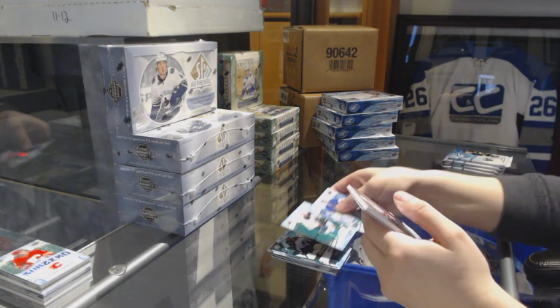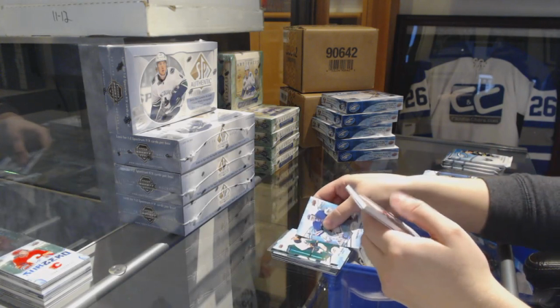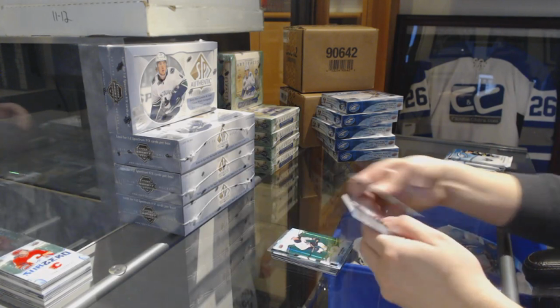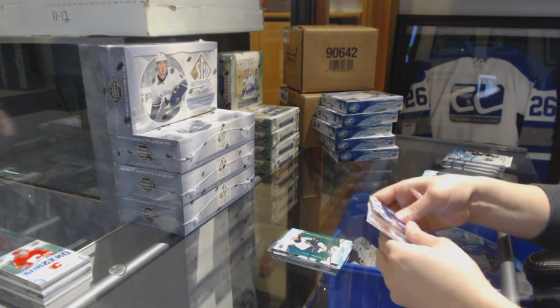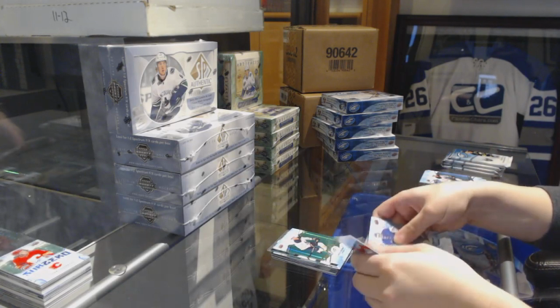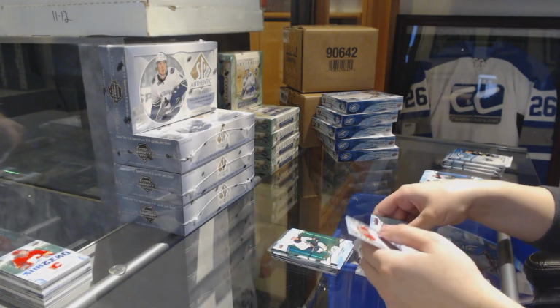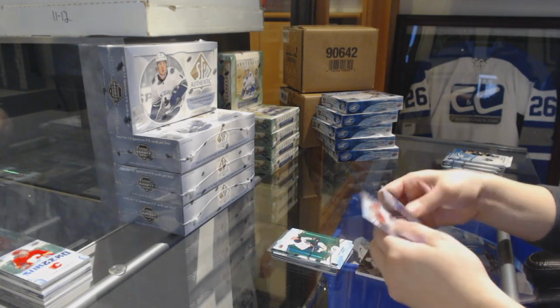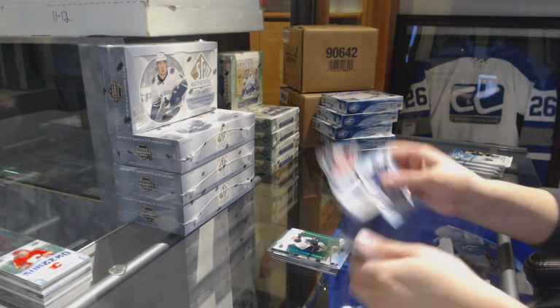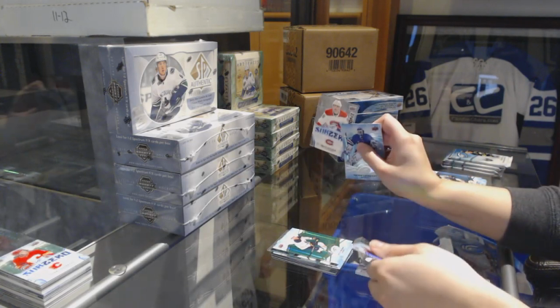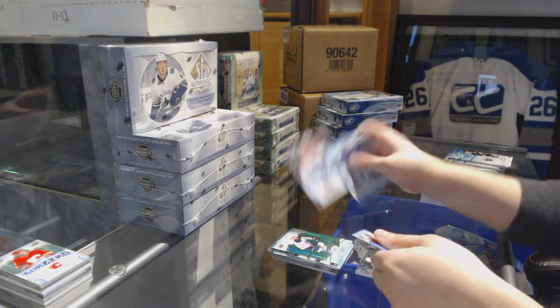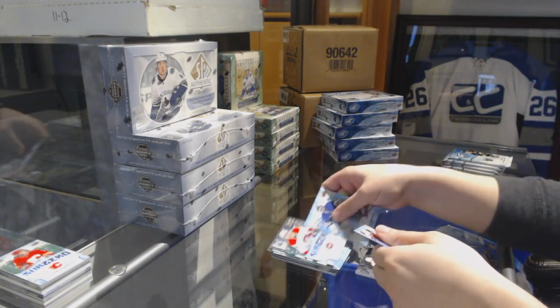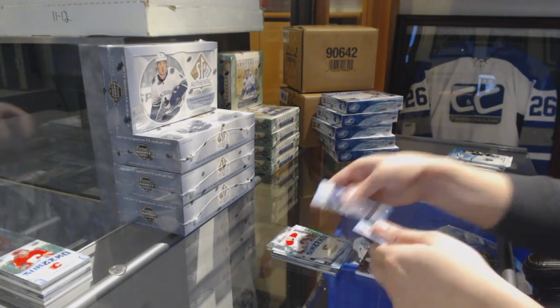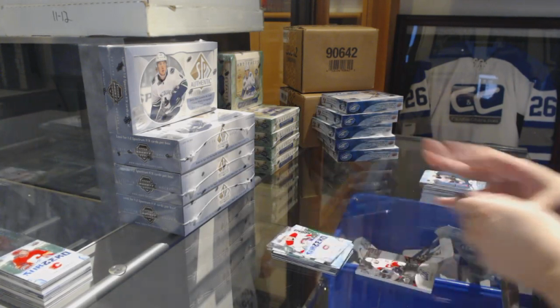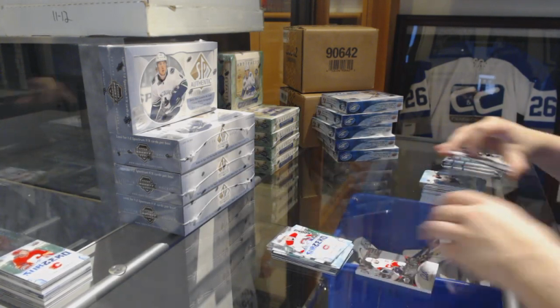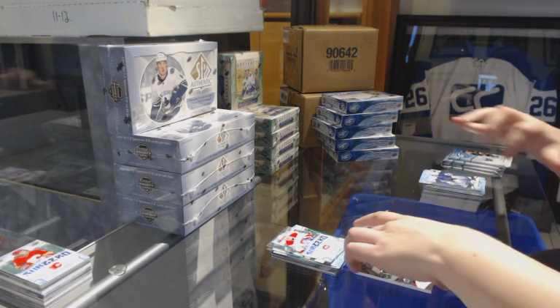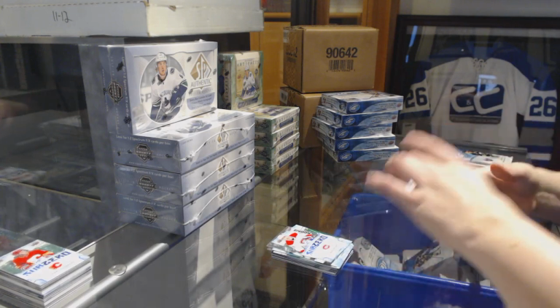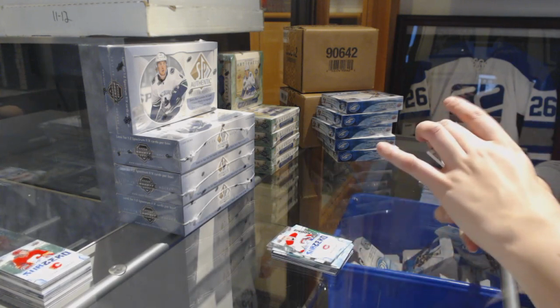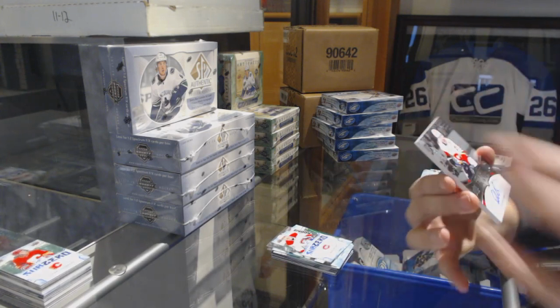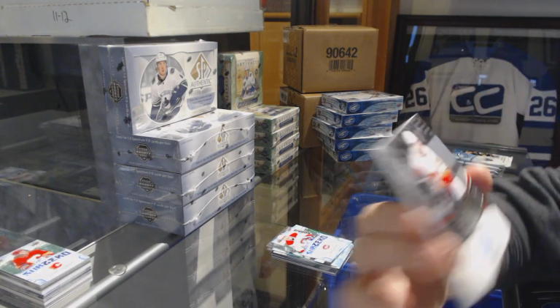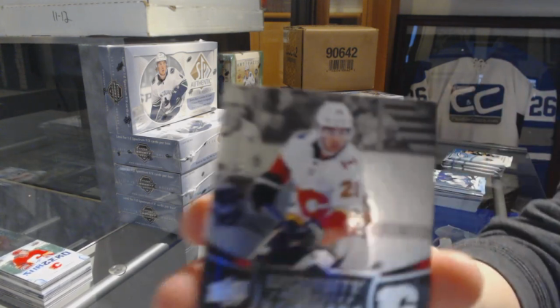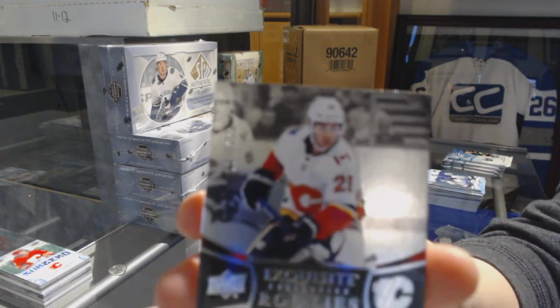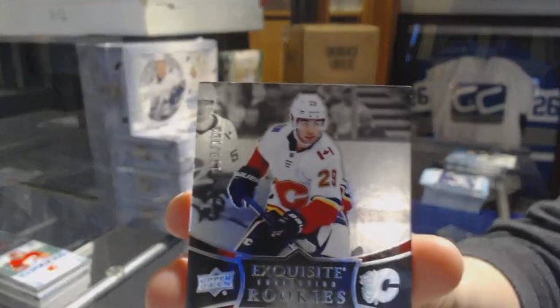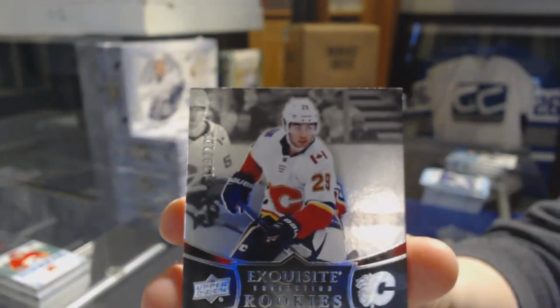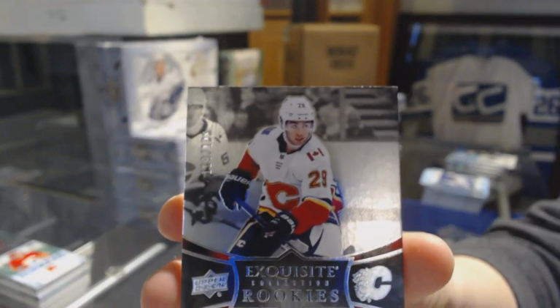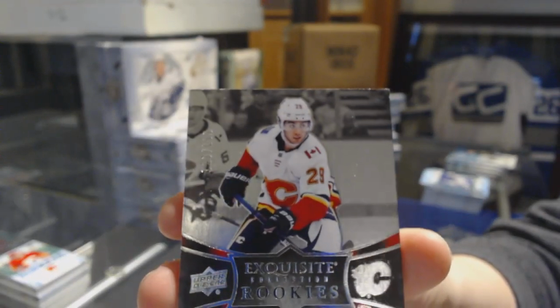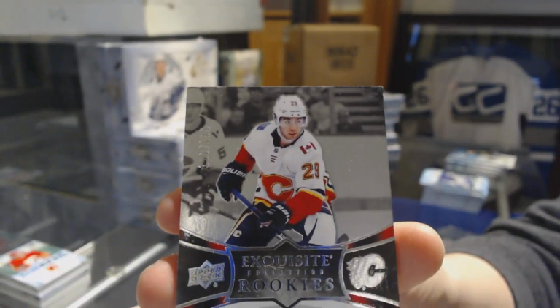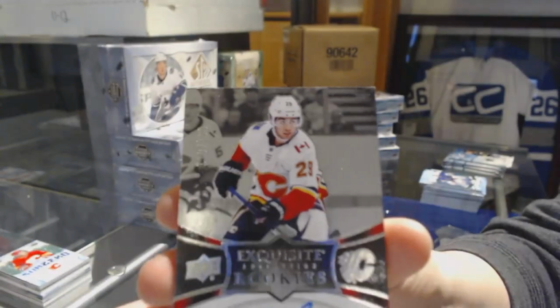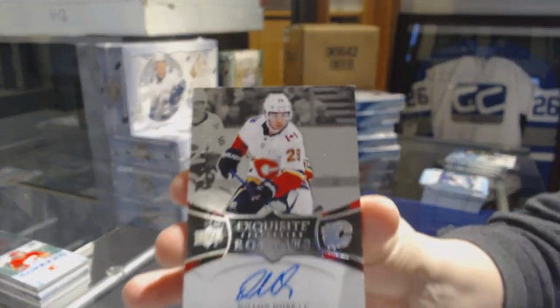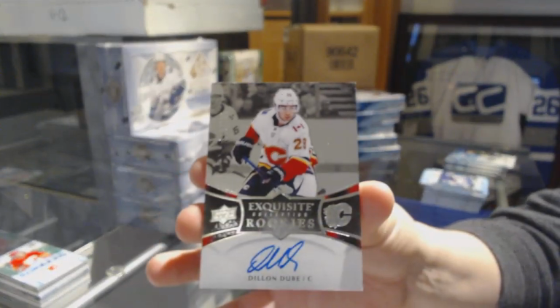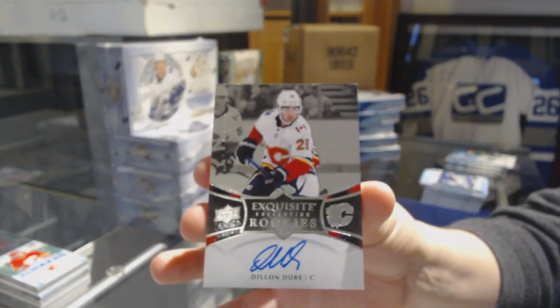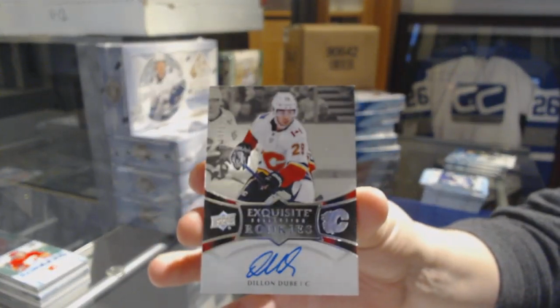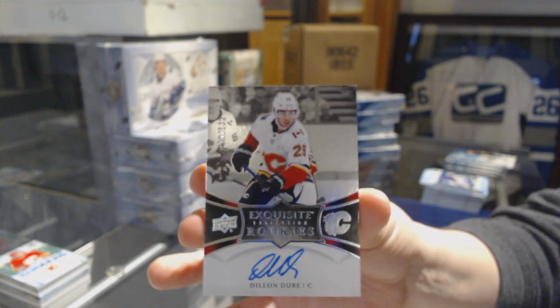Green for the Buffalo Sabres, Jack Eichel. Sub-zero rookie of Noah Eulson for the Canadiens. And an Exquisite rookie numbered to 199 for the Calgary Flames, Dylan Dubé.